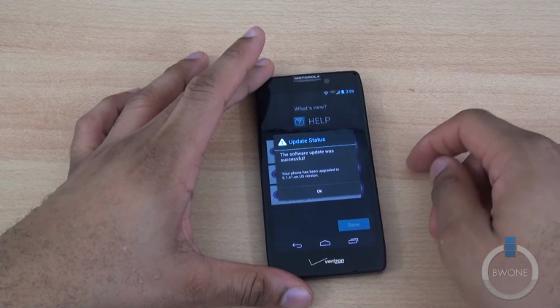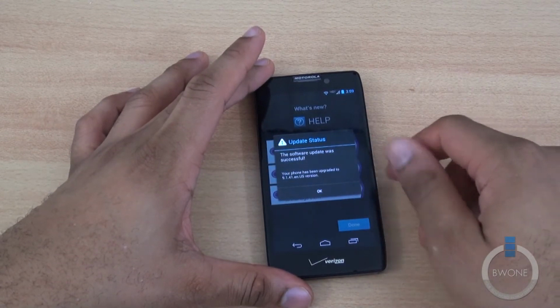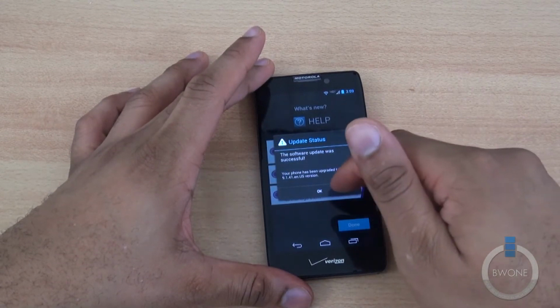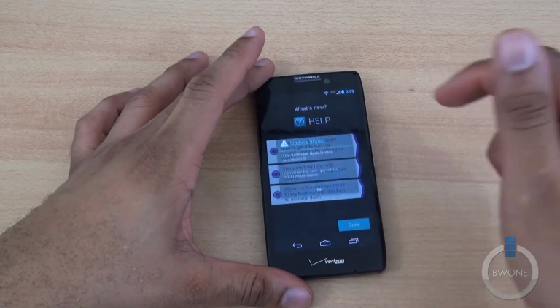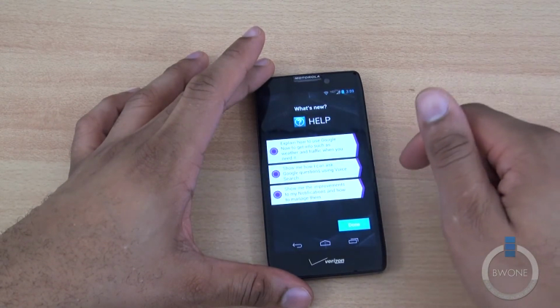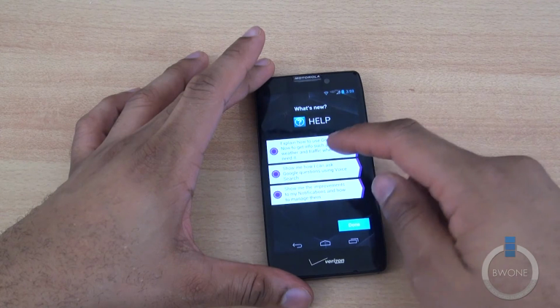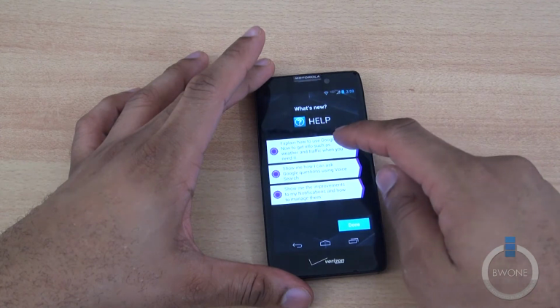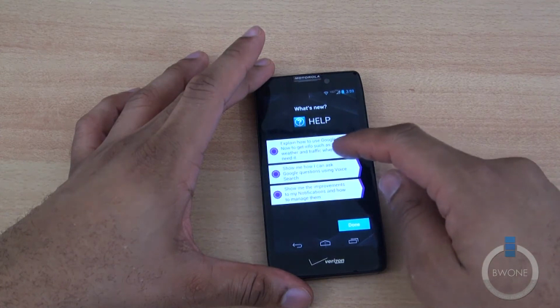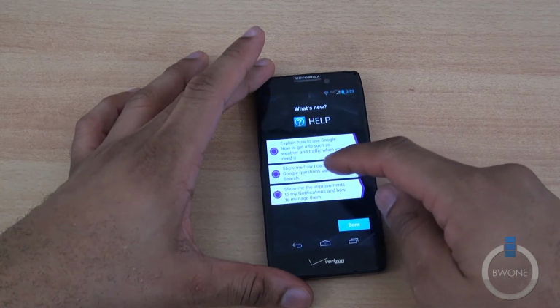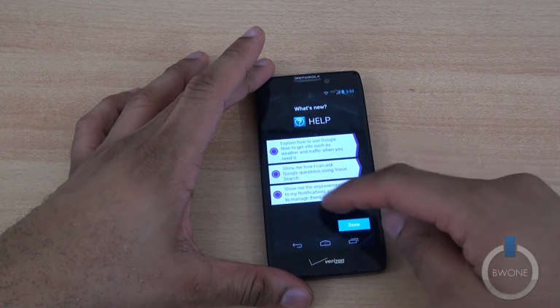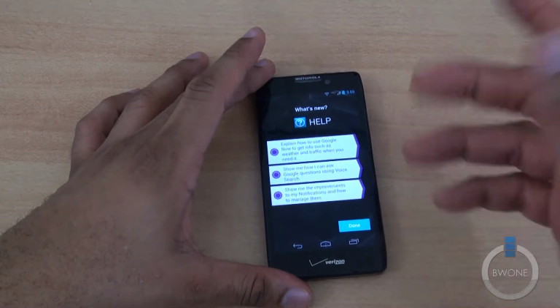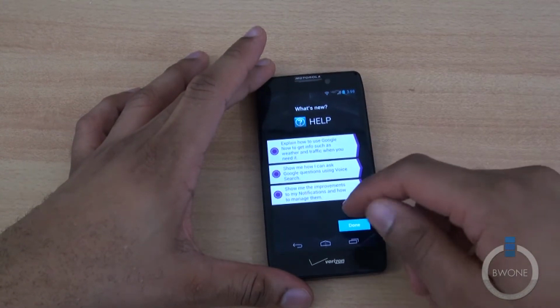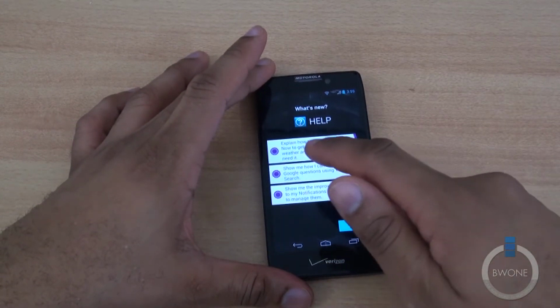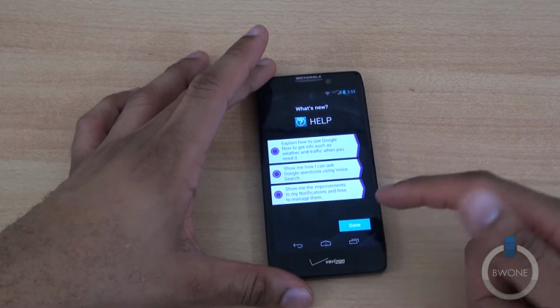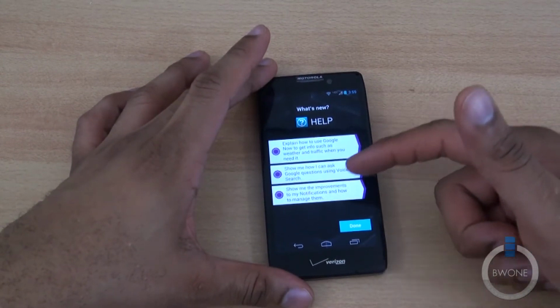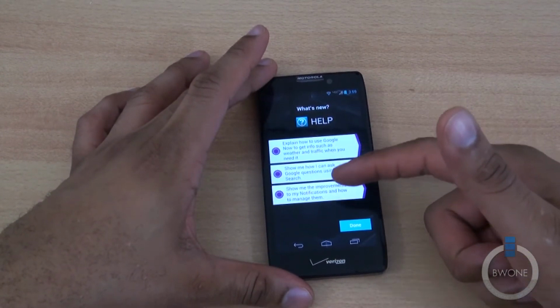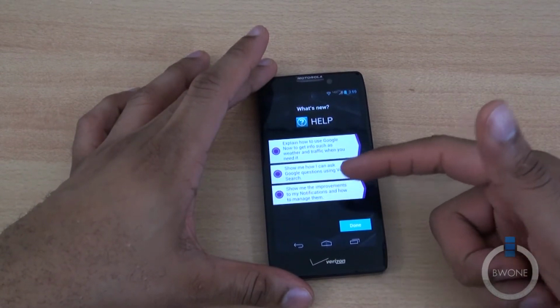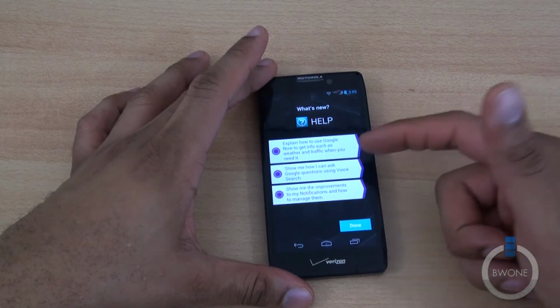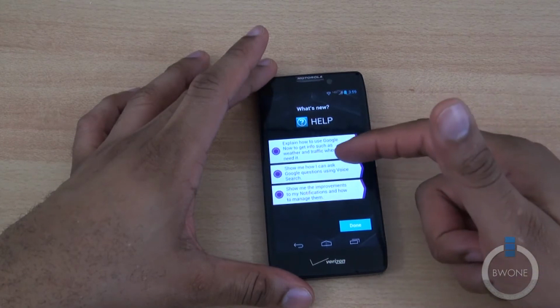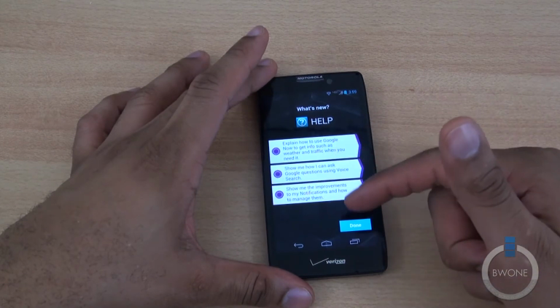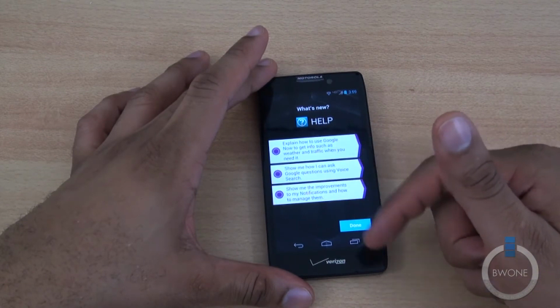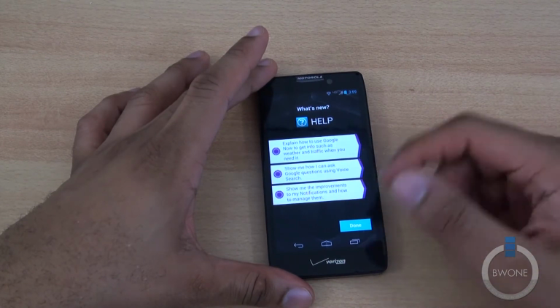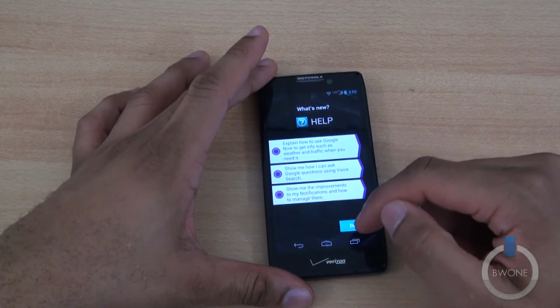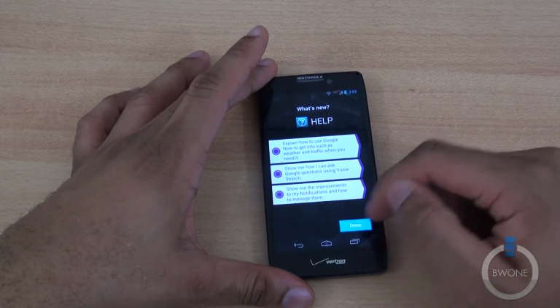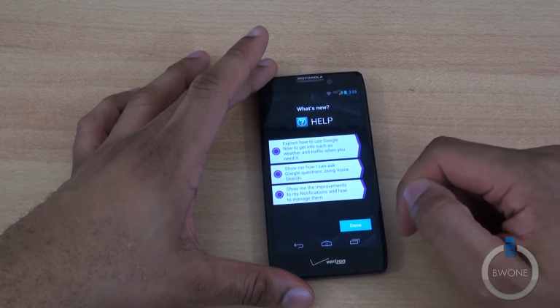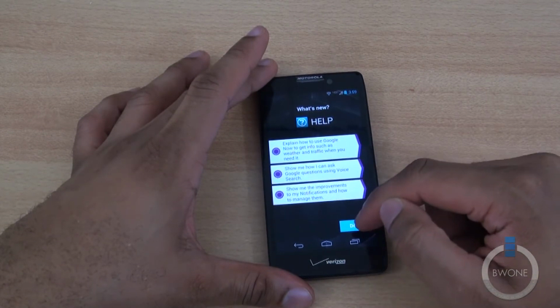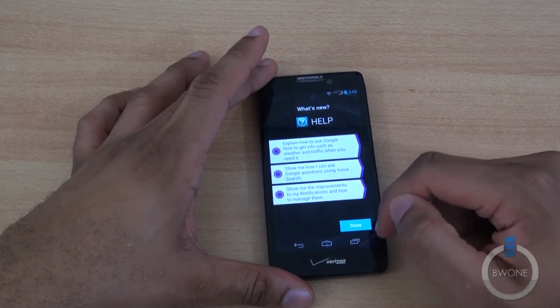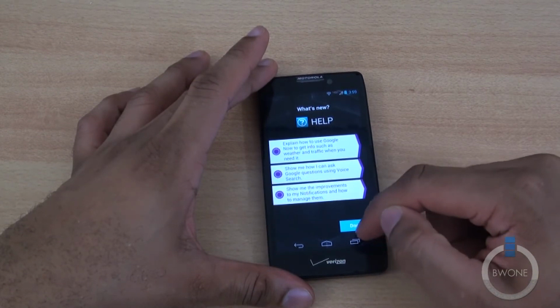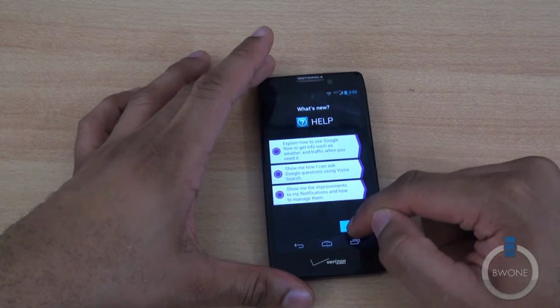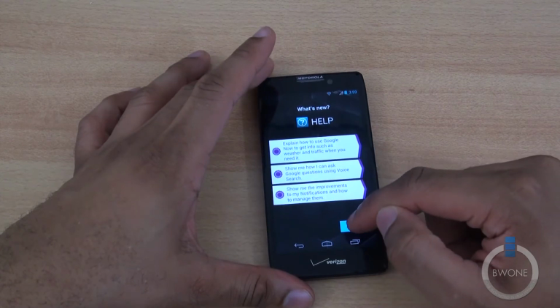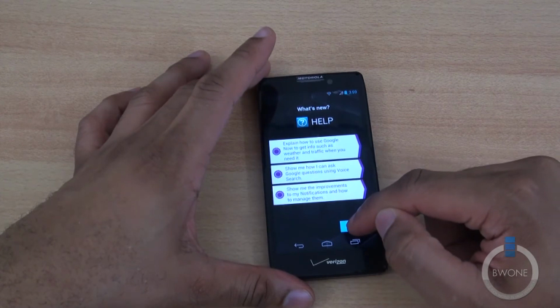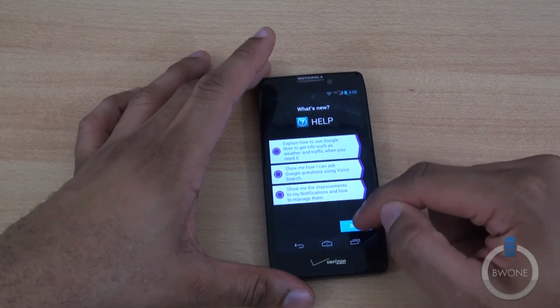Software update was successful — hit OK. It gives you info on how to use Google Now and shows you what's new, with improvements on navigation. It gives you a nice little pop up there. Go ahead and hit Done for now.